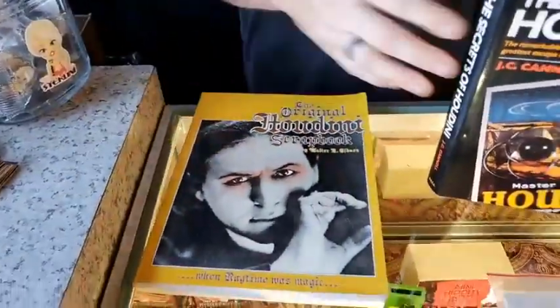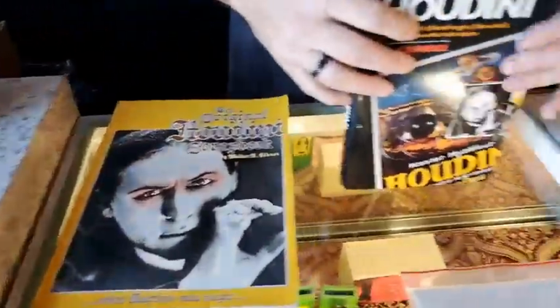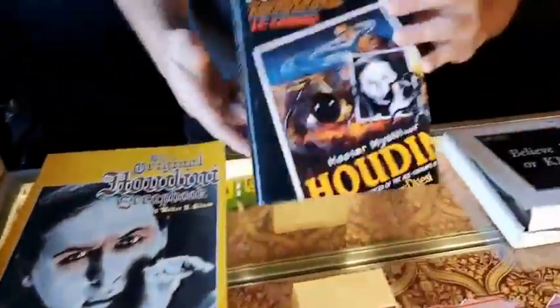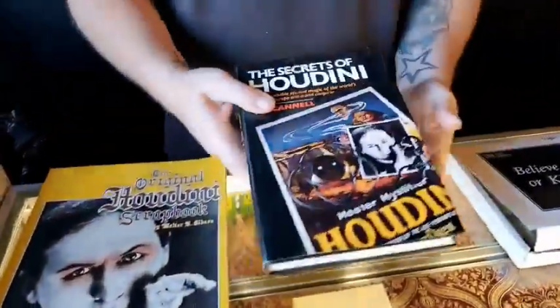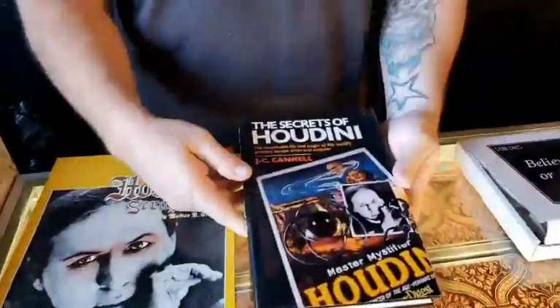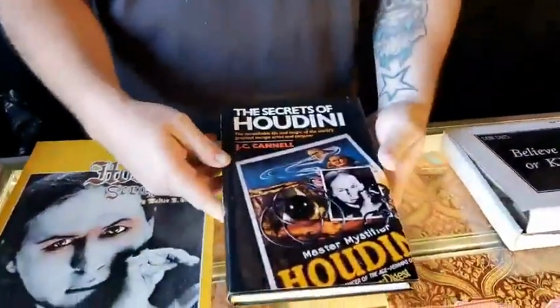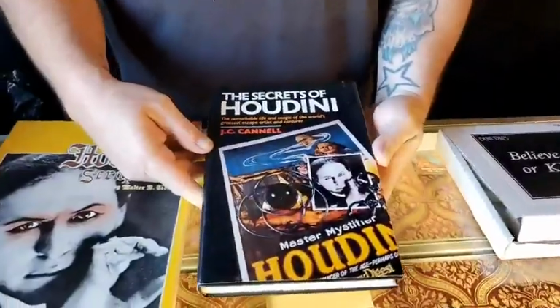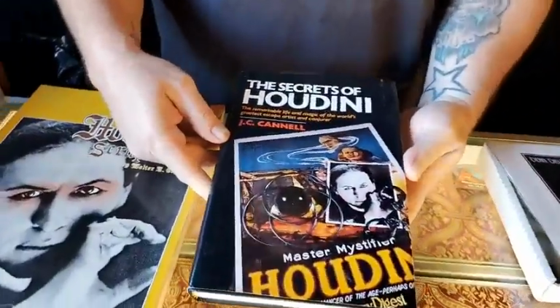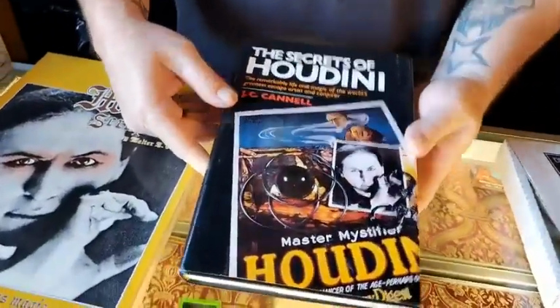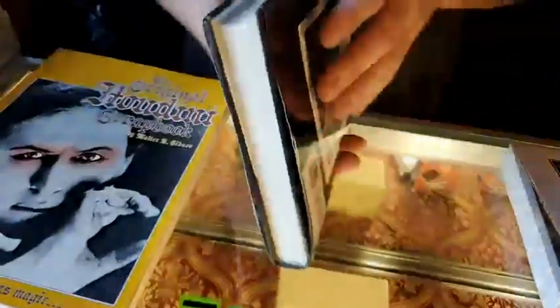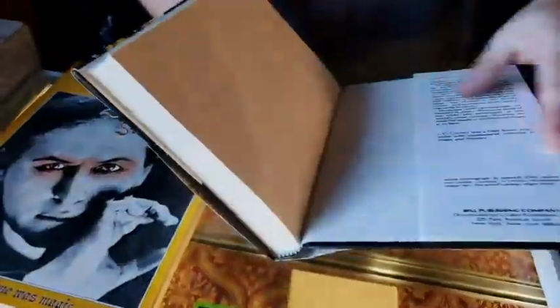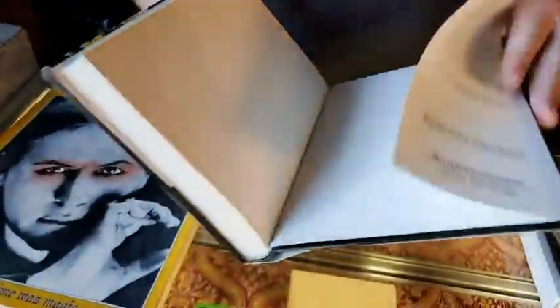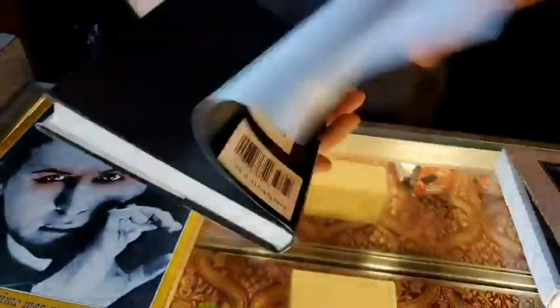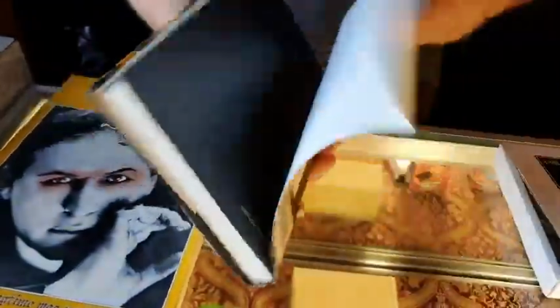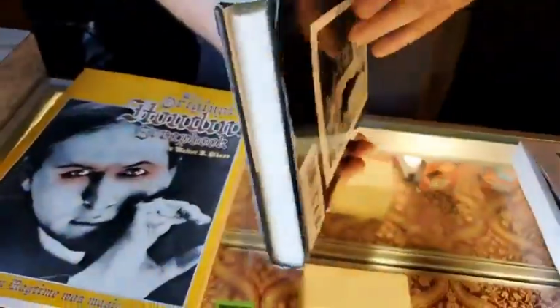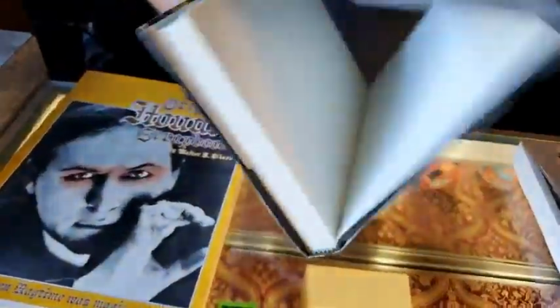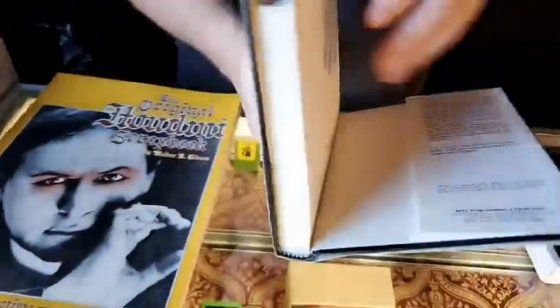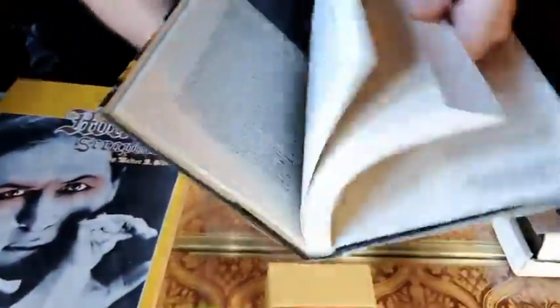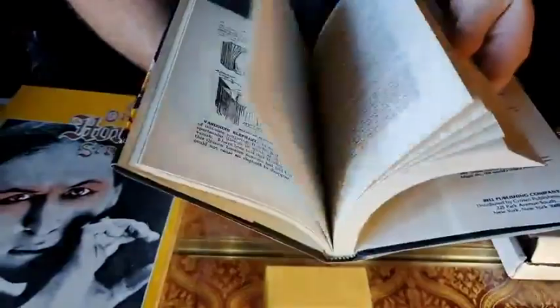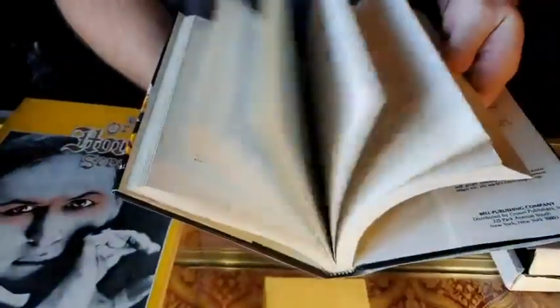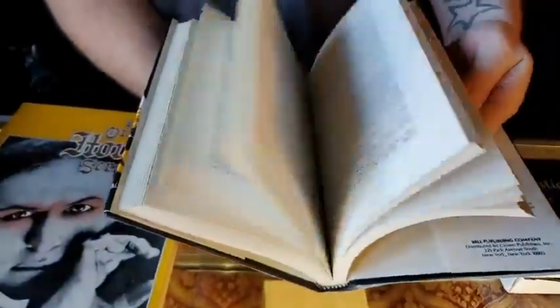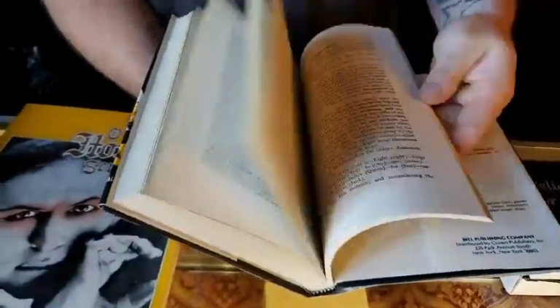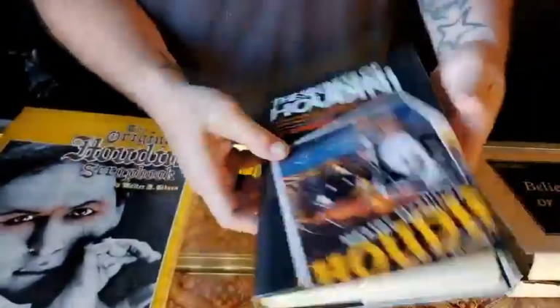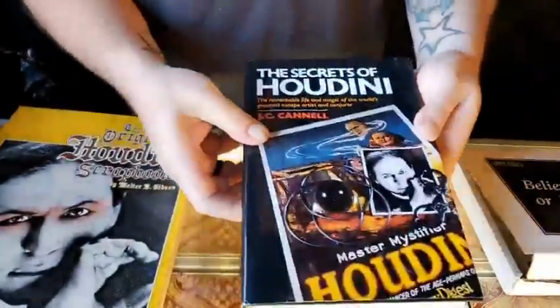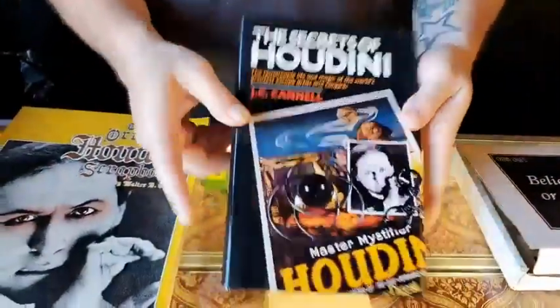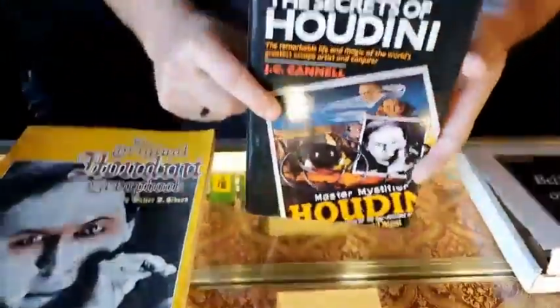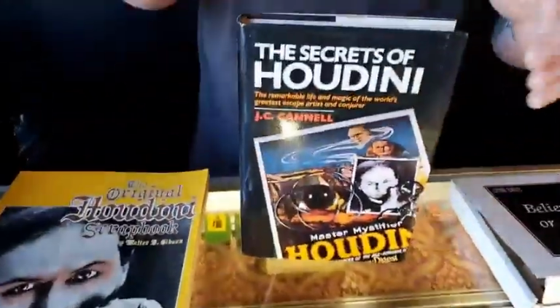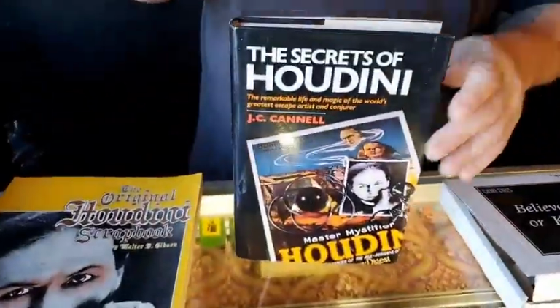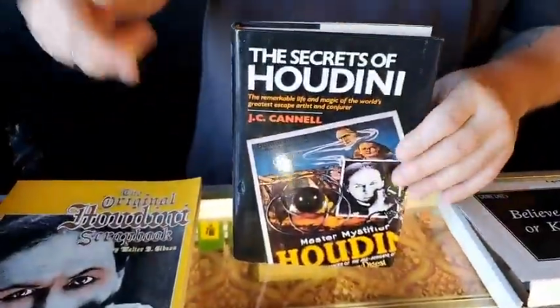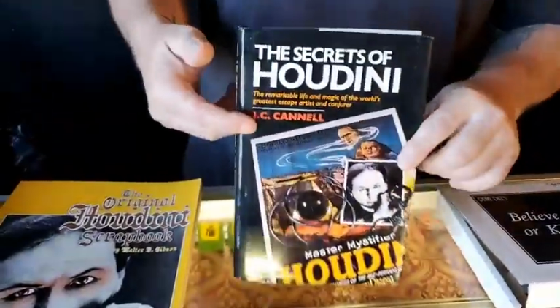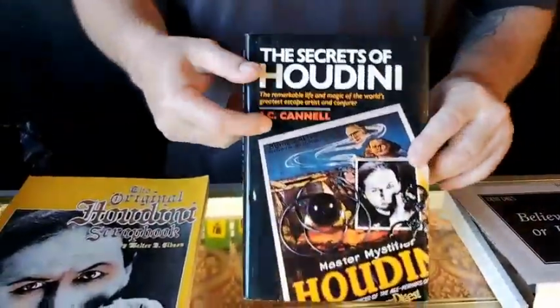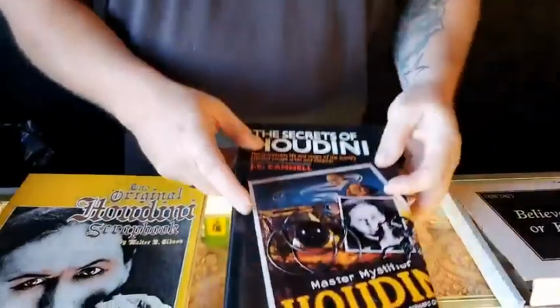The other Houdini book is the JC Canal book. This is a hard cover with a dust jacket. There's no writing or anything like that in it, and this one is $10. It's a really good copy for $10. If you don't have it, there's some good information in here as well.